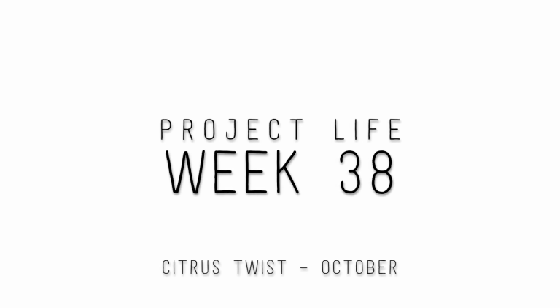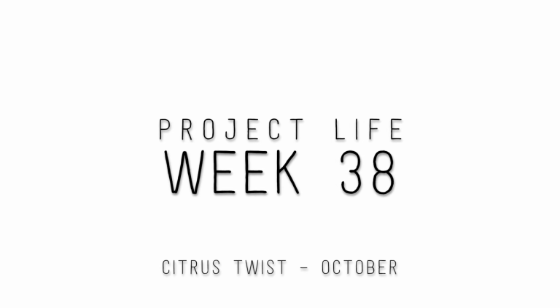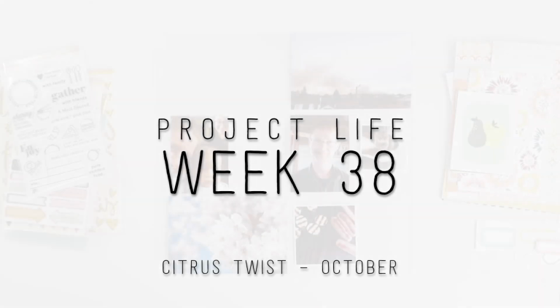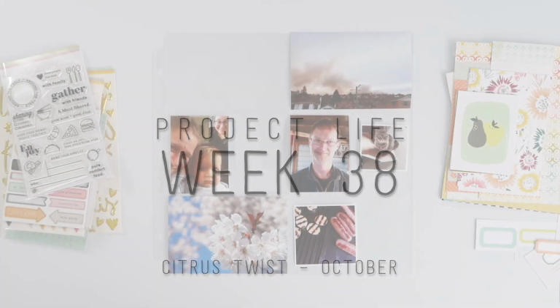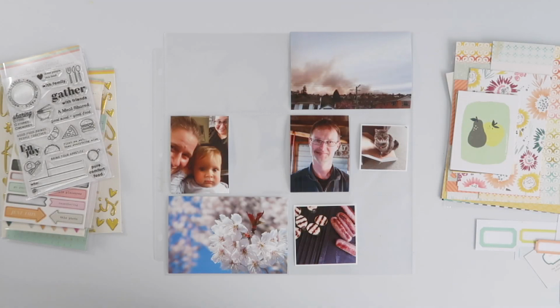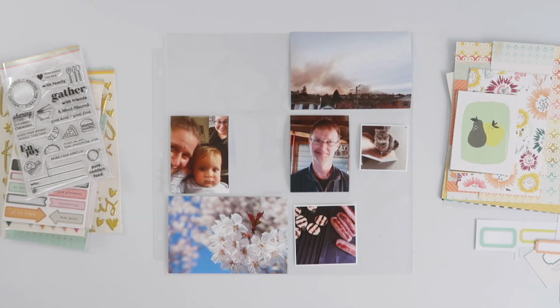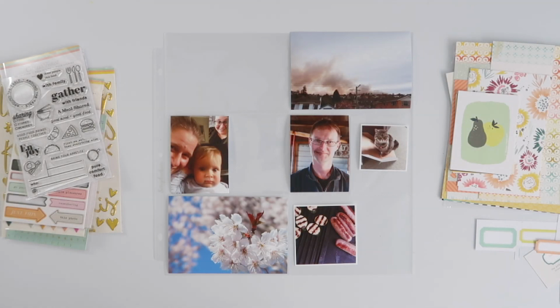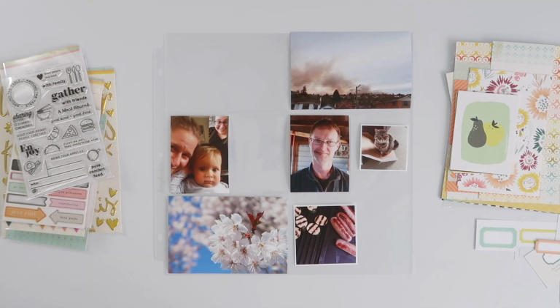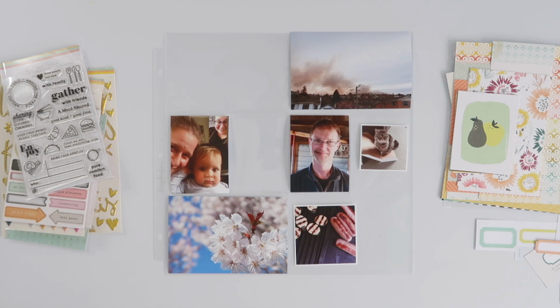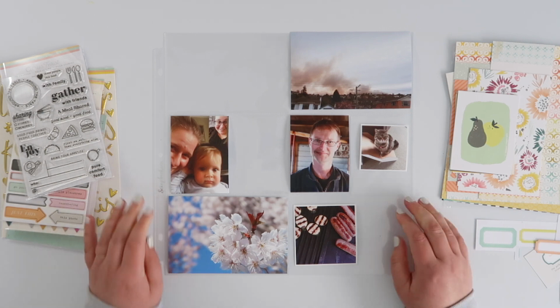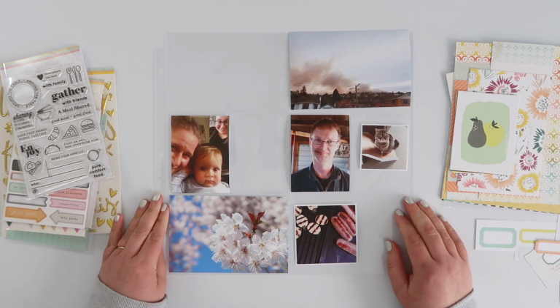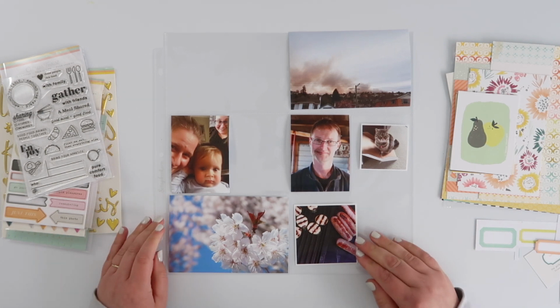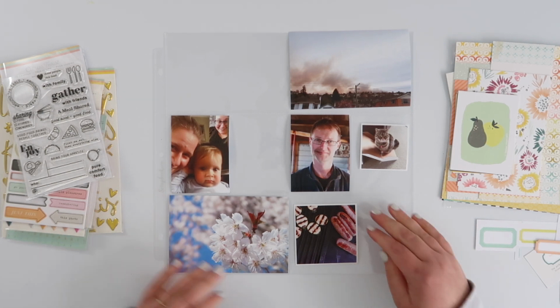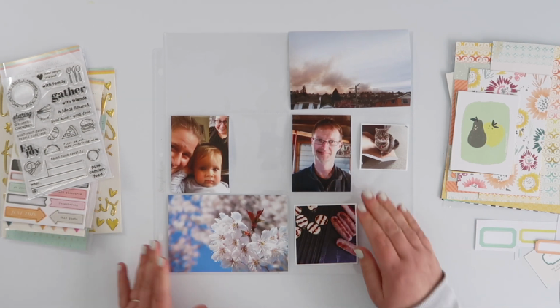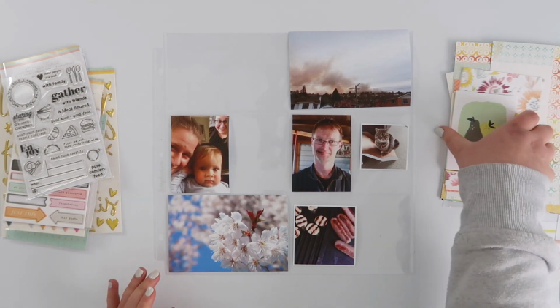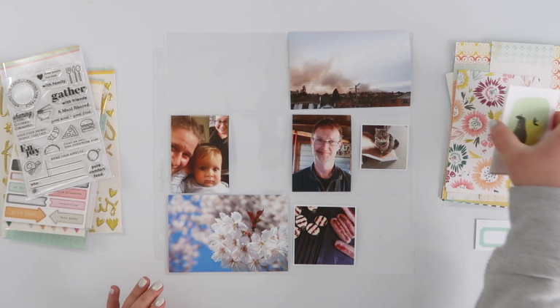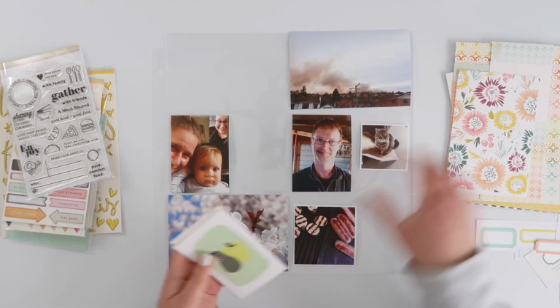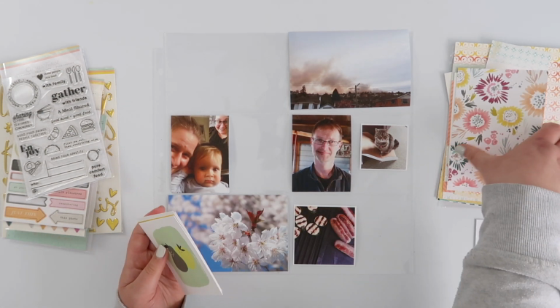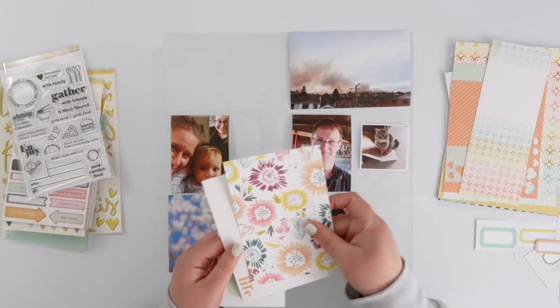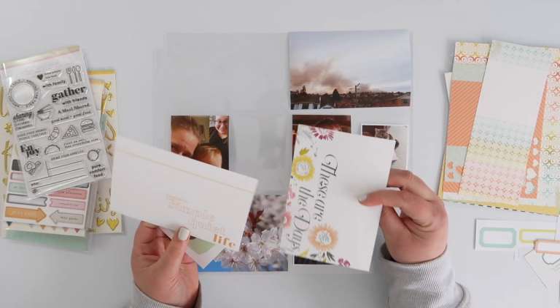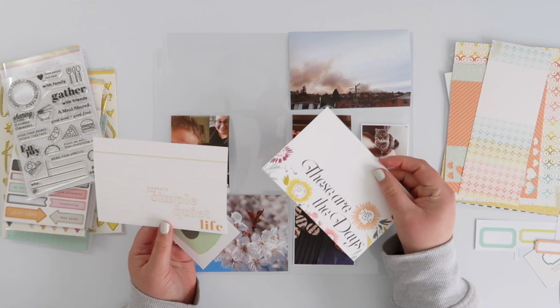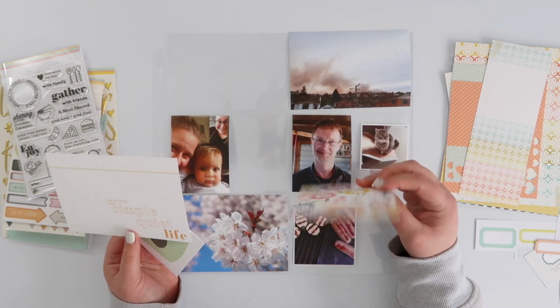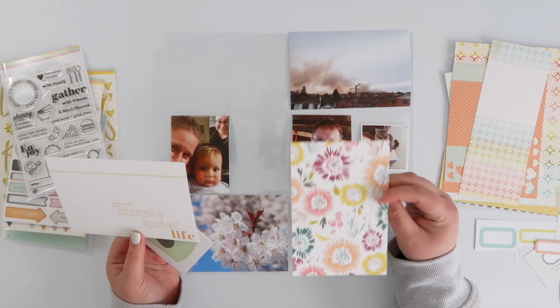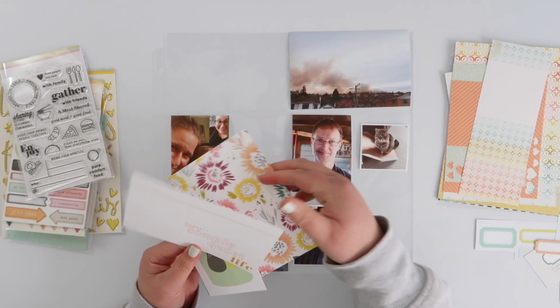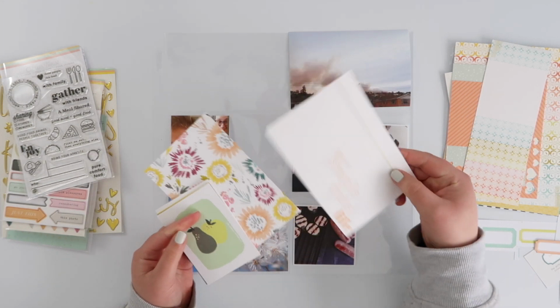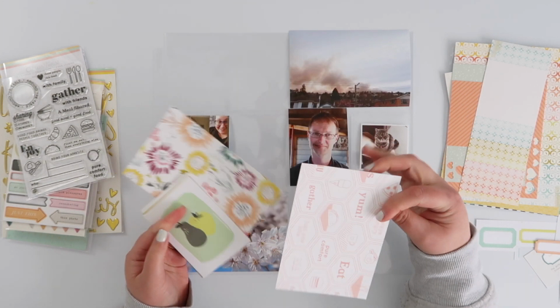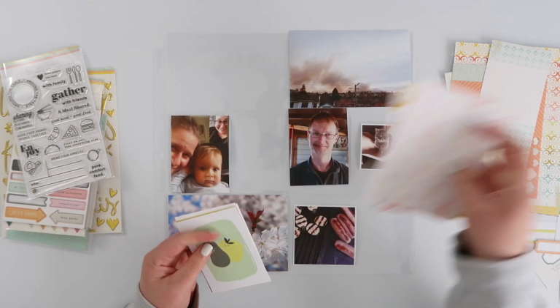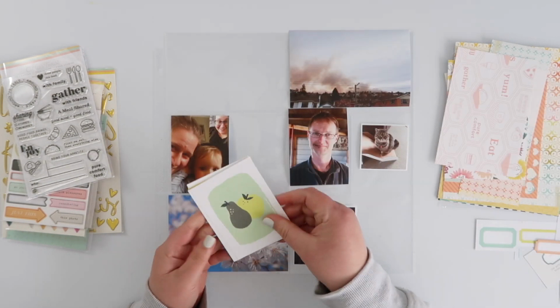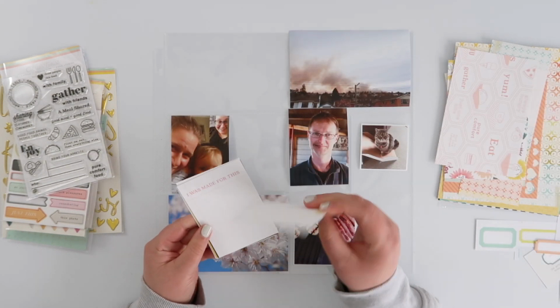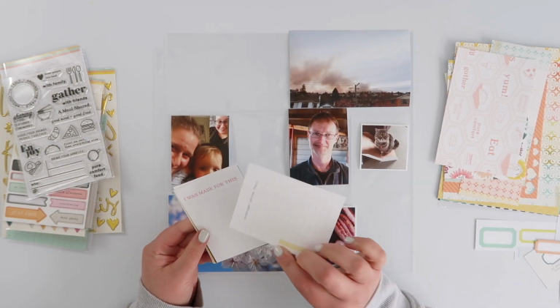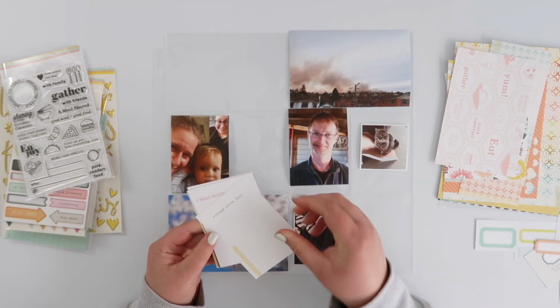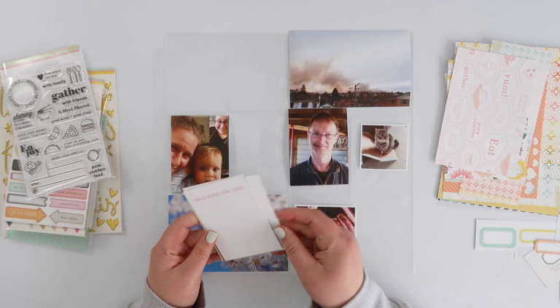Hi guys, this is week 38 Project Life and I'm using the At My Table Lifecrafter kit from Citrus Twist again this week. I've still got plenty of this kit left so I'm going to use some of it up today.